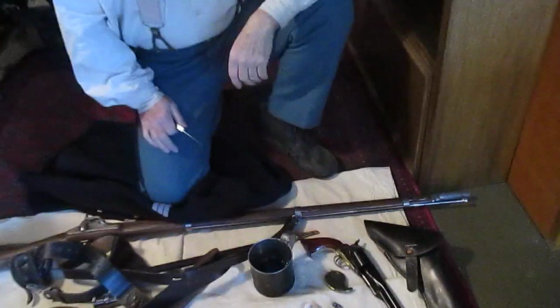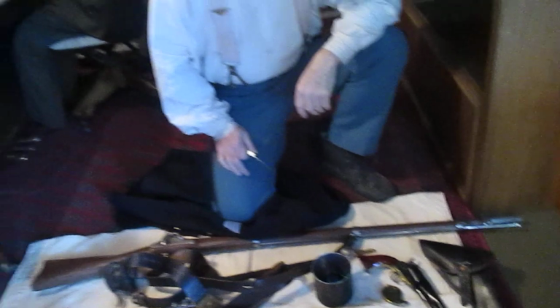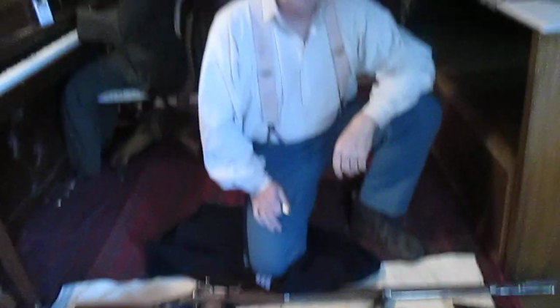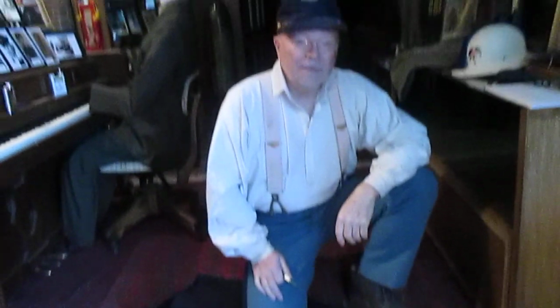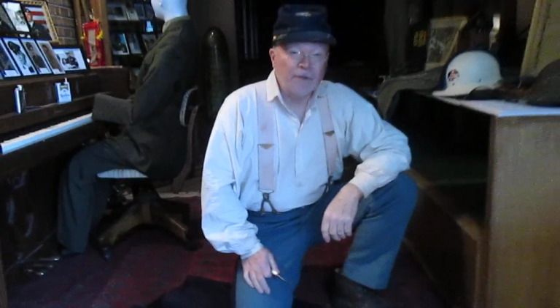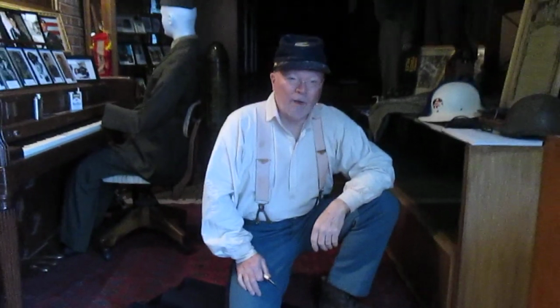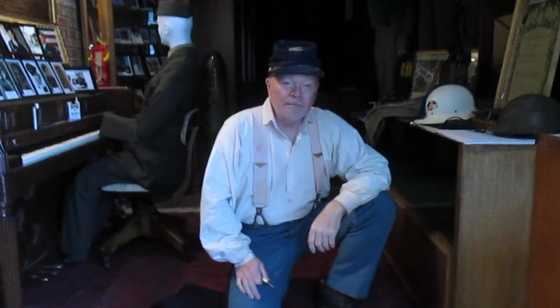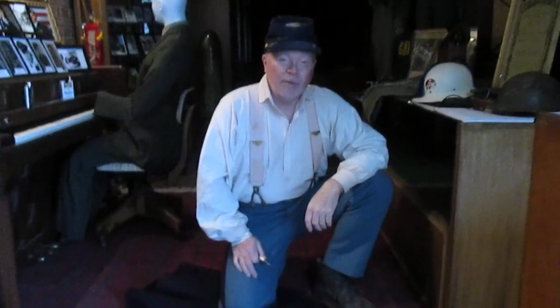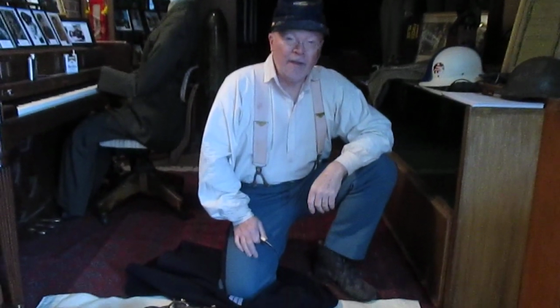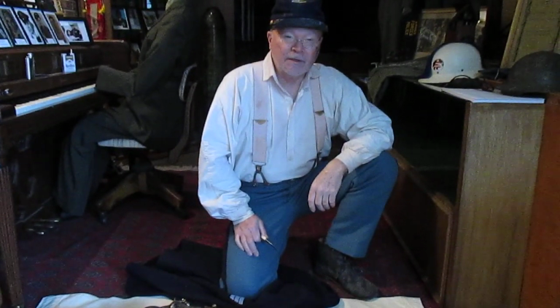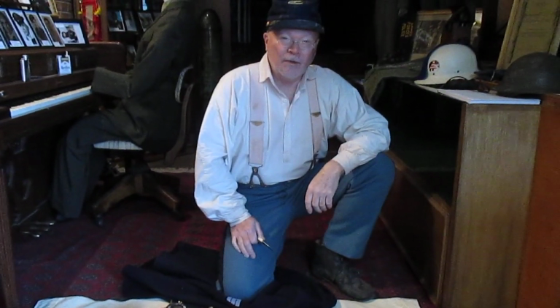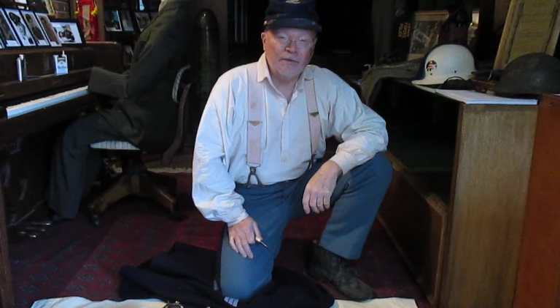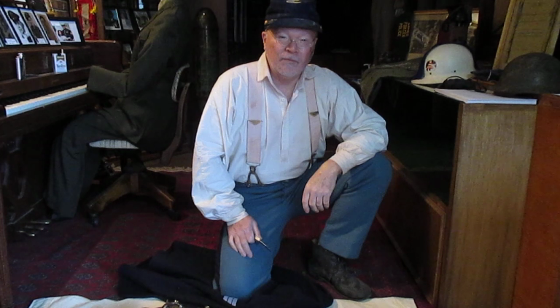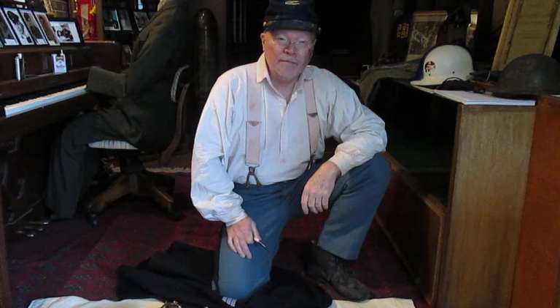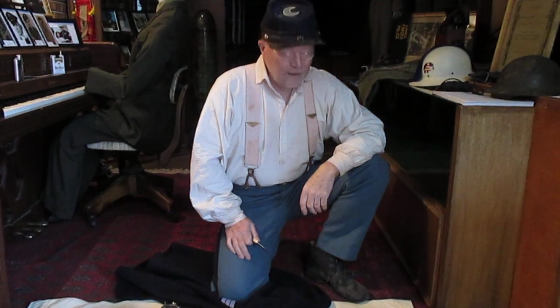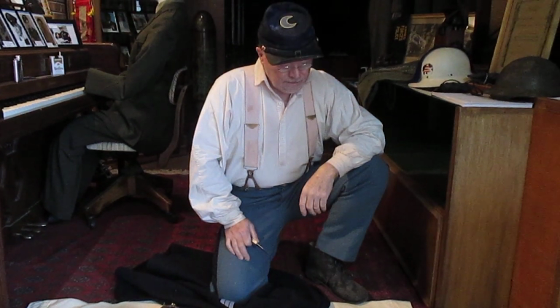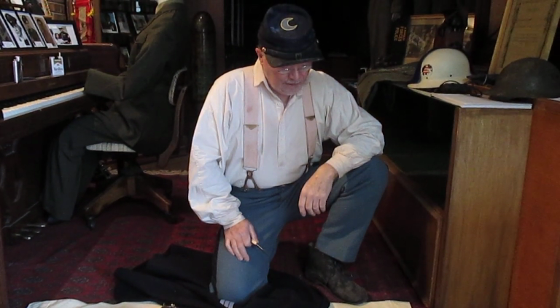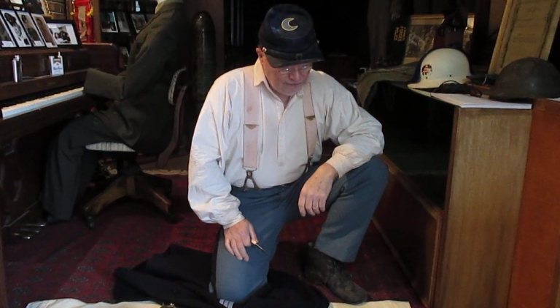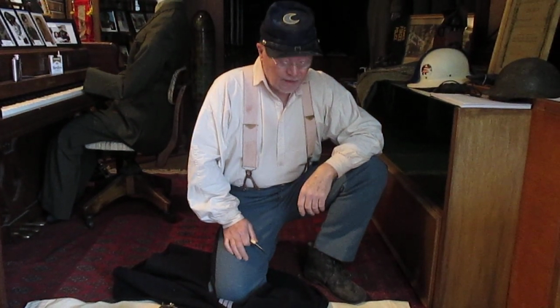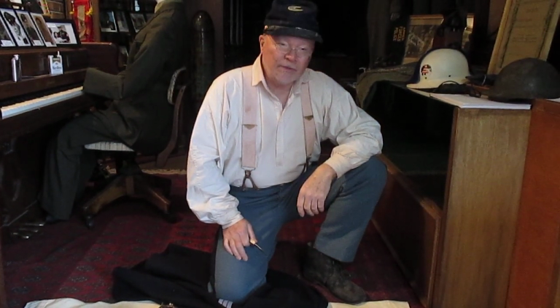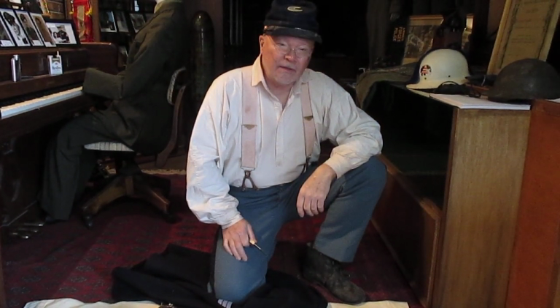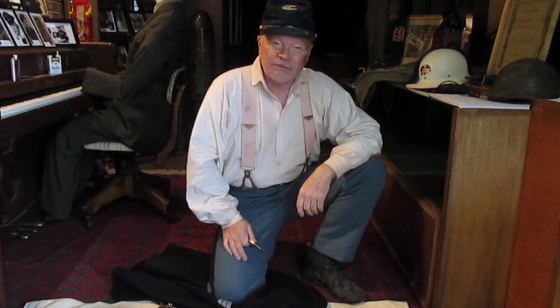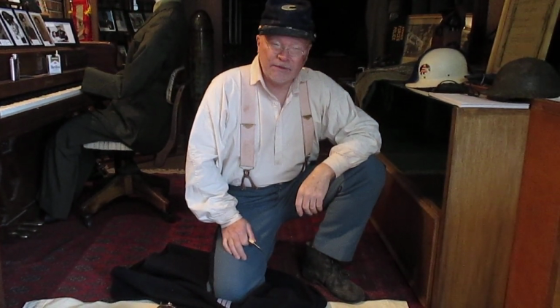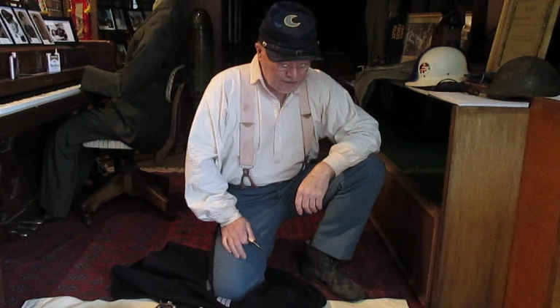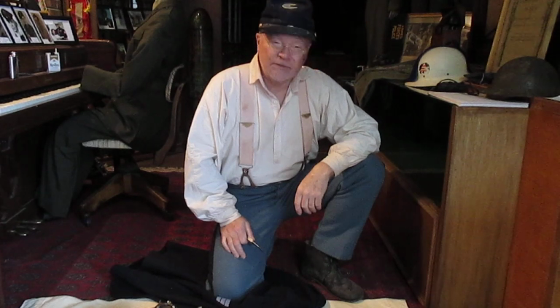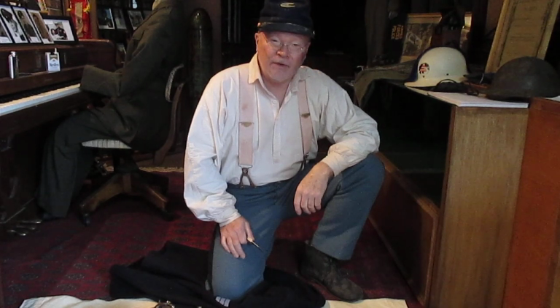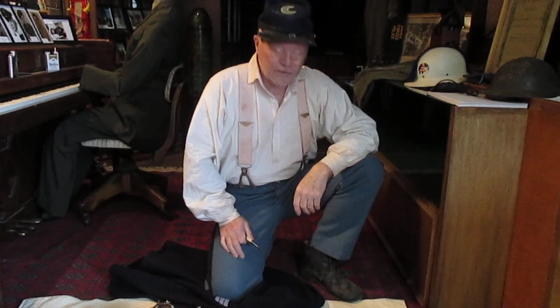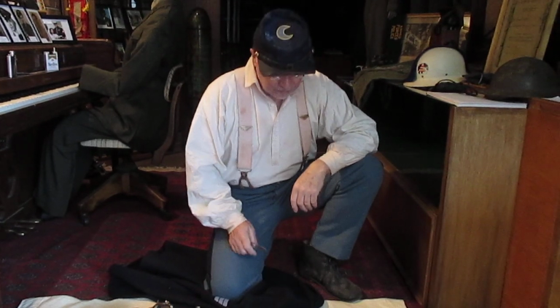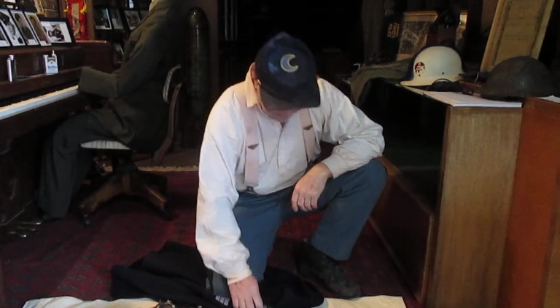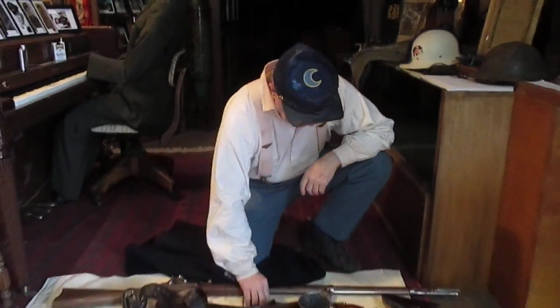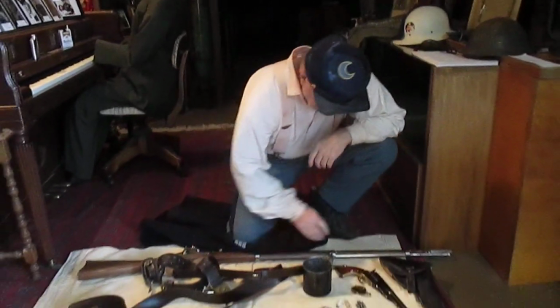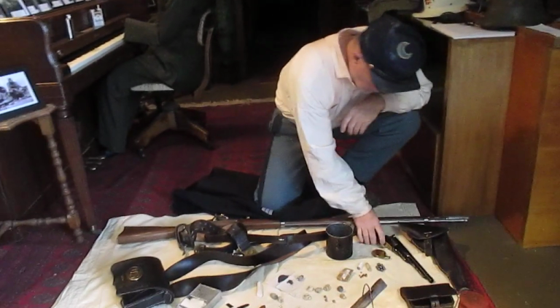Howdy folks. Sergeant Hans Wagner, Company A, 82nd Illinois Volunteer Infantry here. We're going to talk about some of the handheld weapons that the officers and in some cases the senior NCOs were issued during the Civil War.